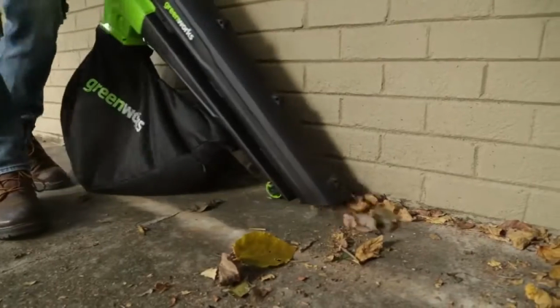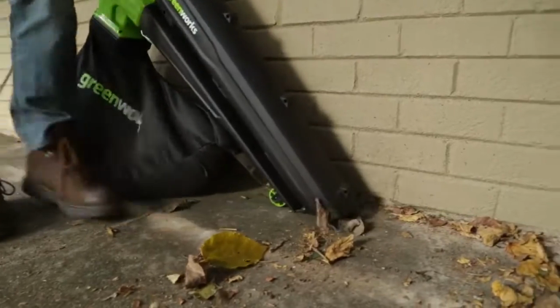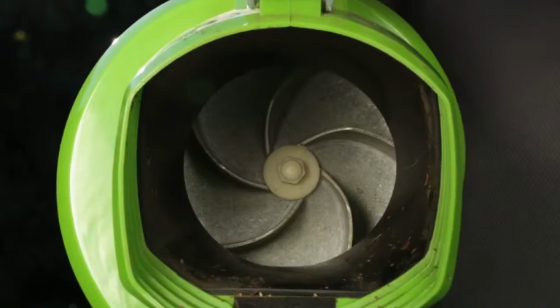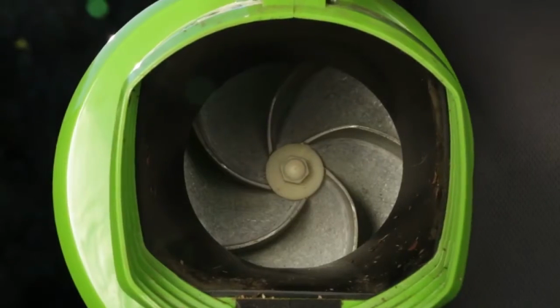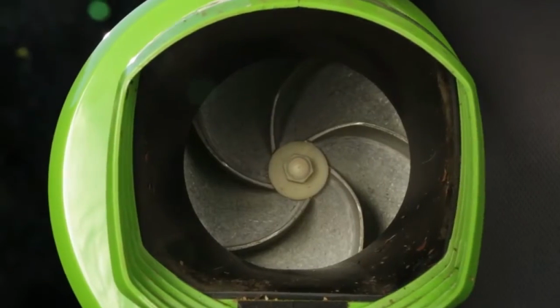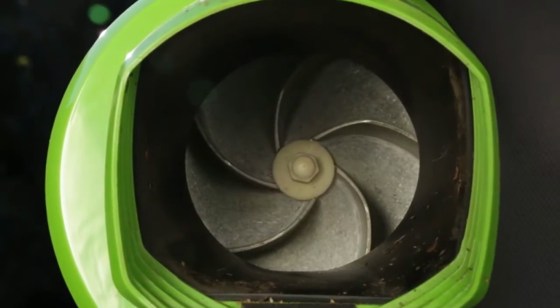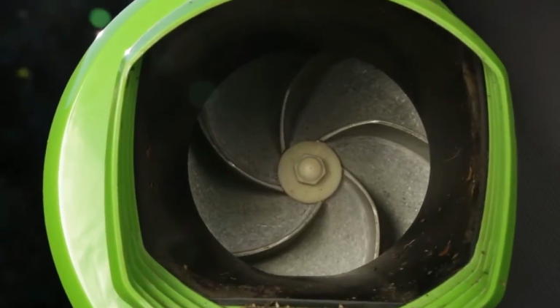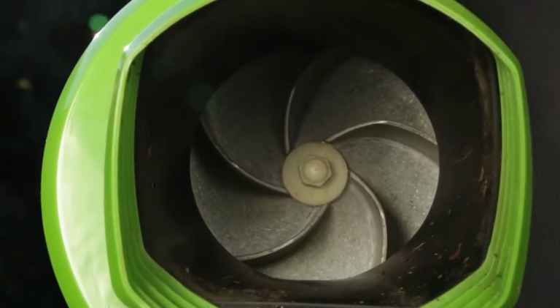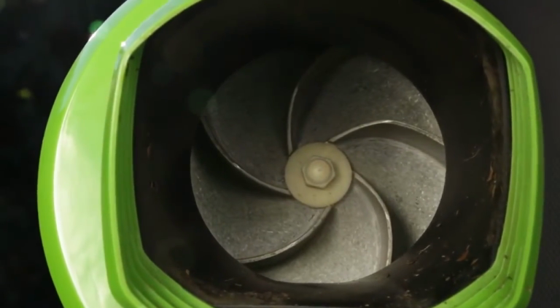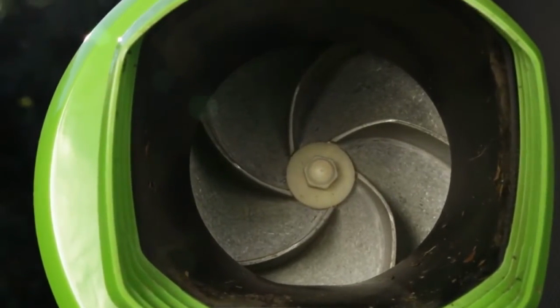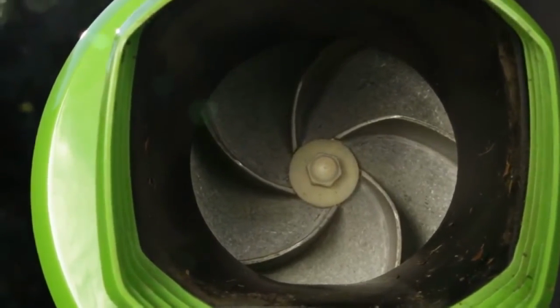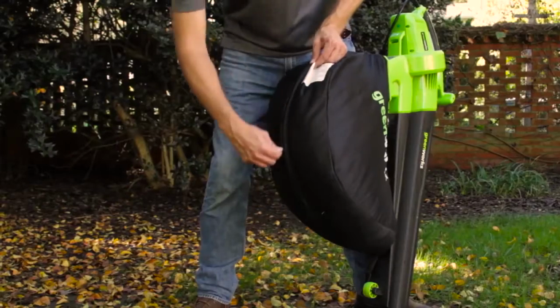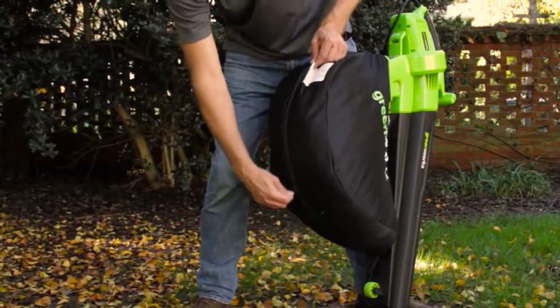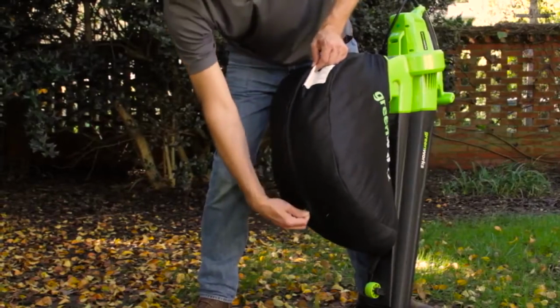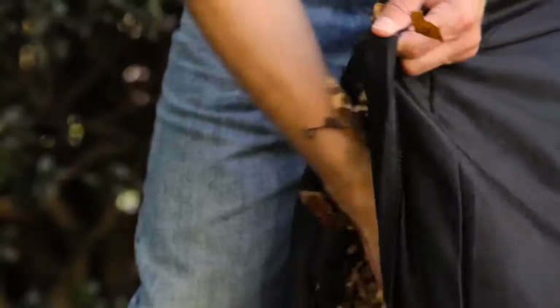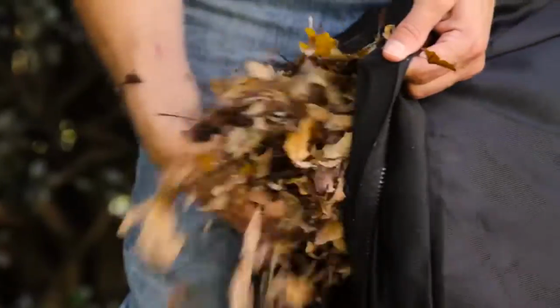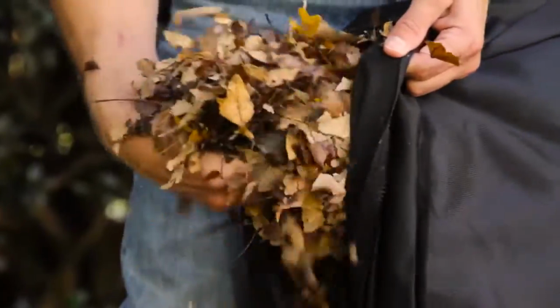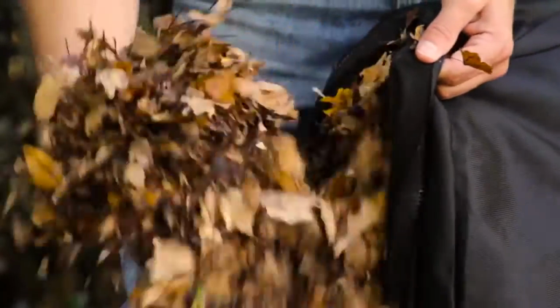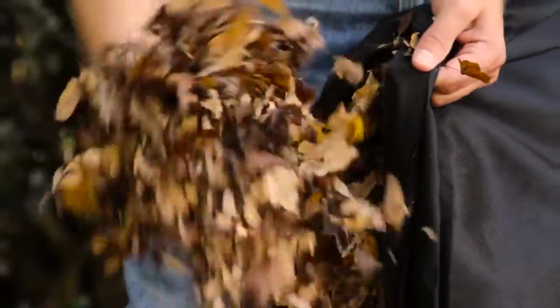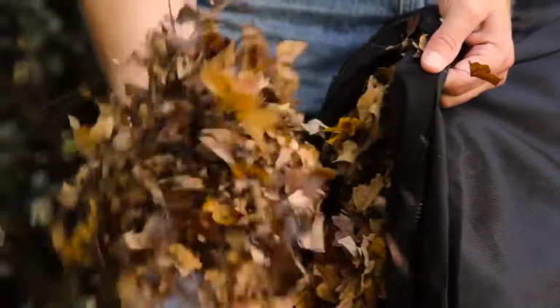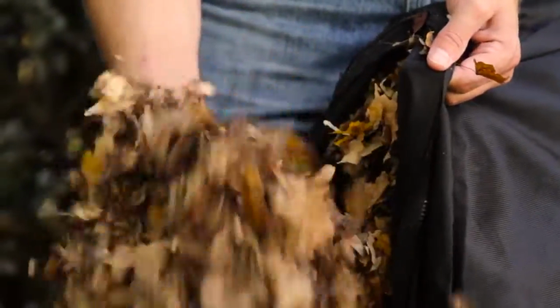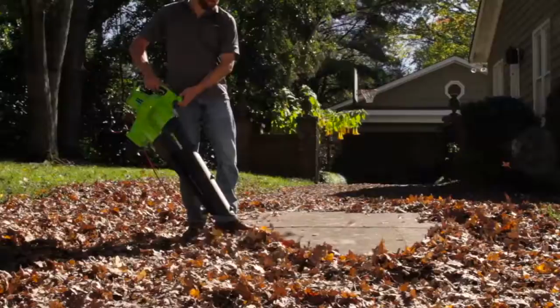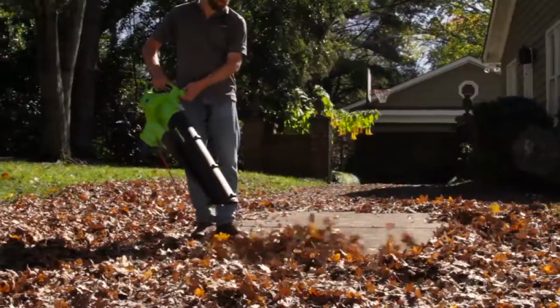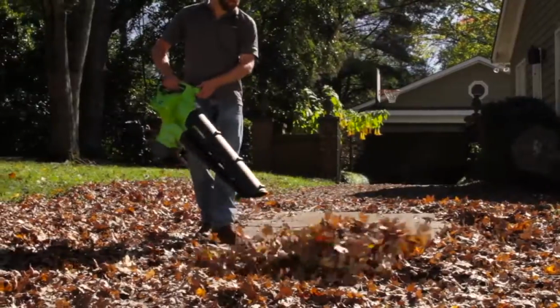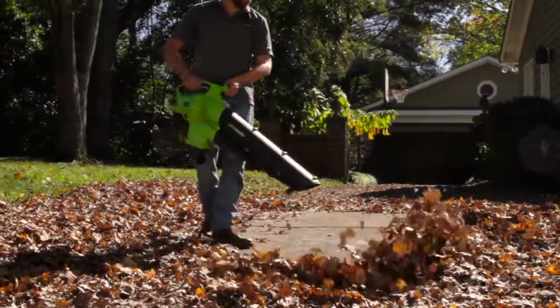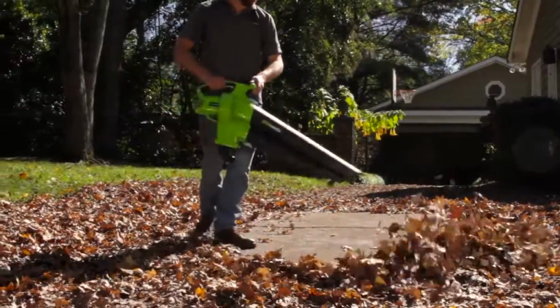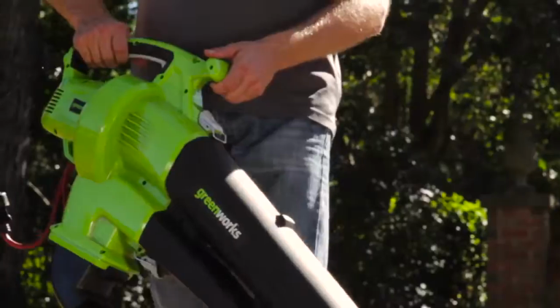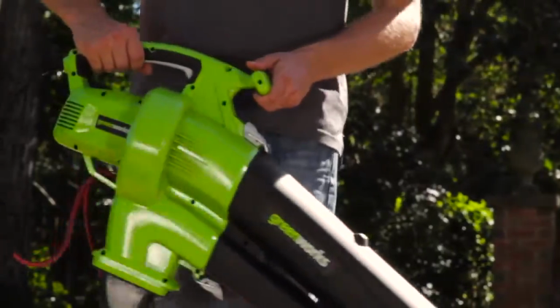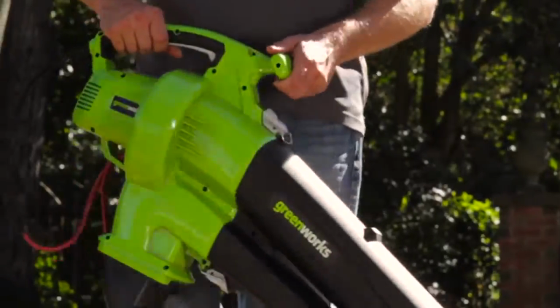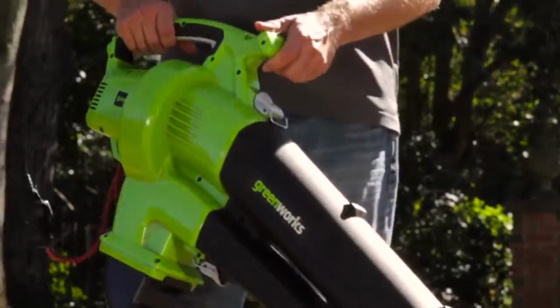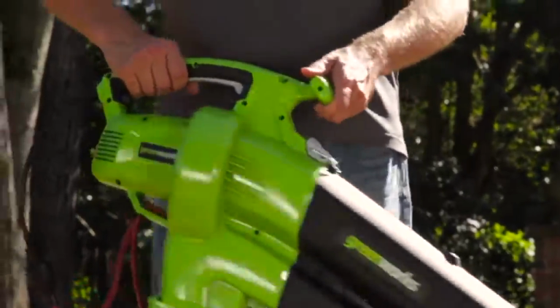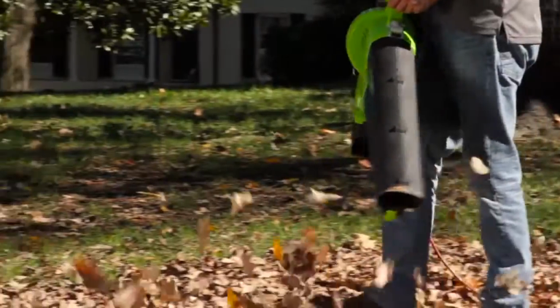With a 4-inch serrated metal impeller, gain a superior mulch ratio compared to any plastic blade. Simultaneously and confidently take on mass amounts of leaves and small twigs.